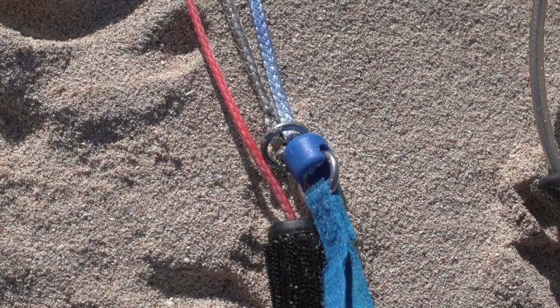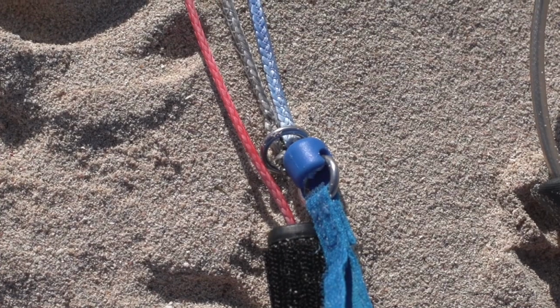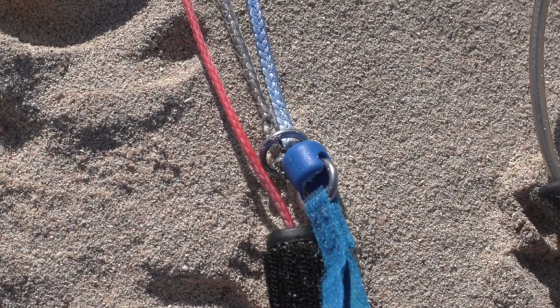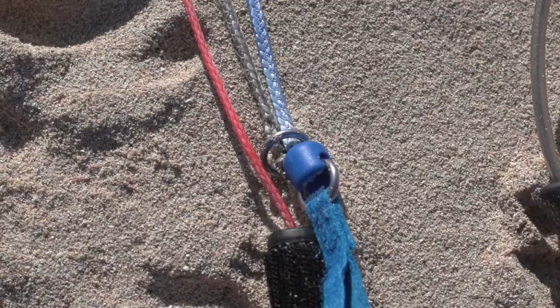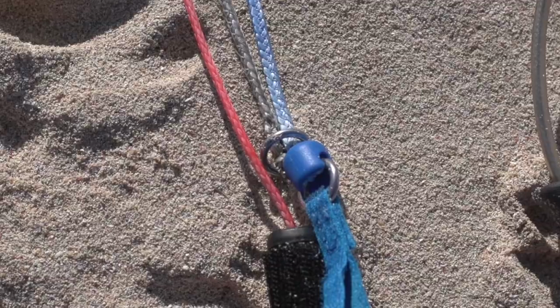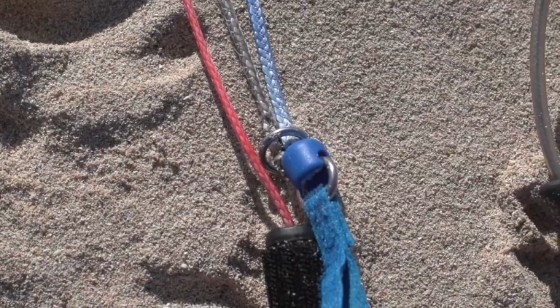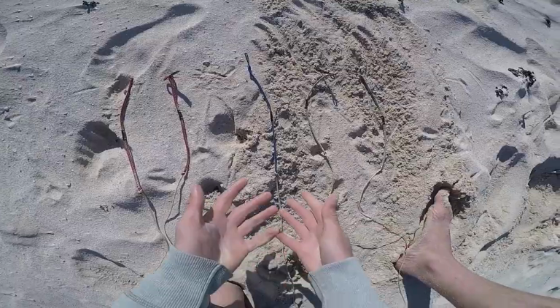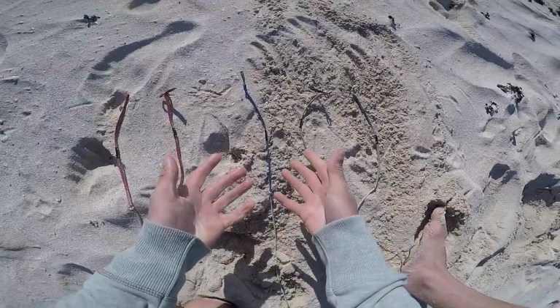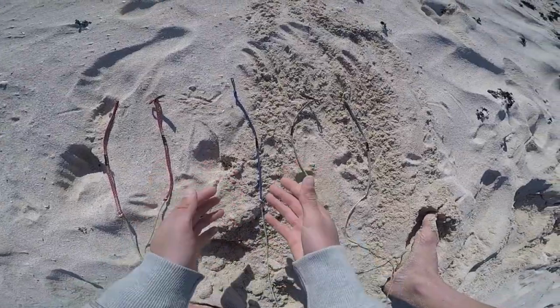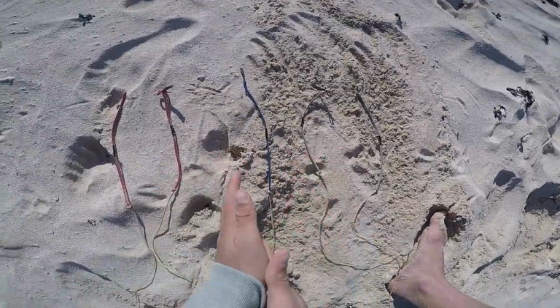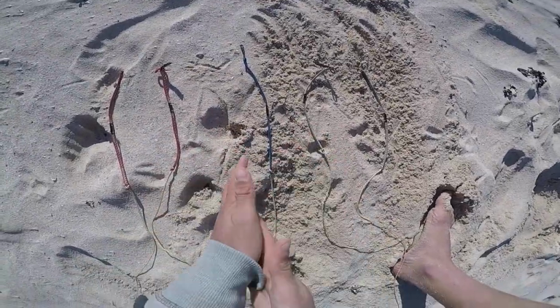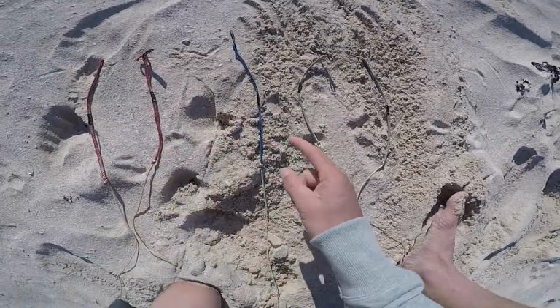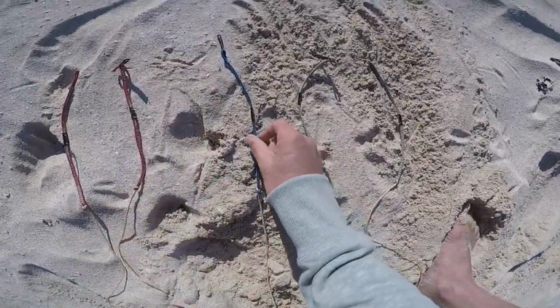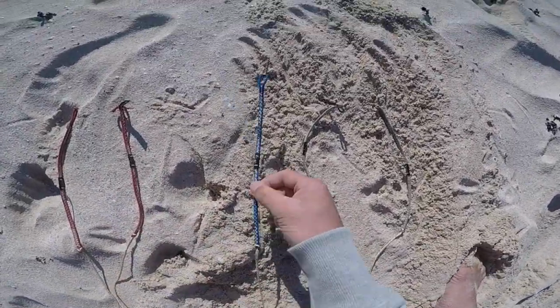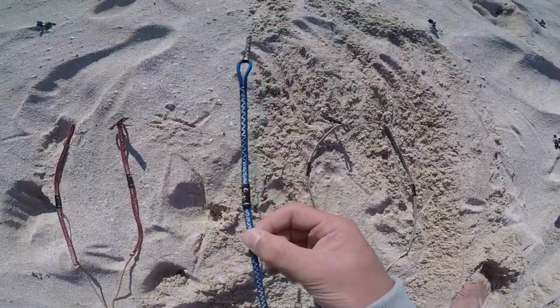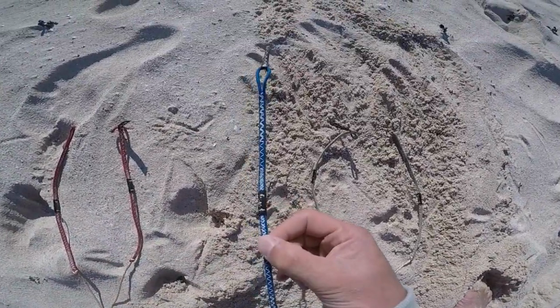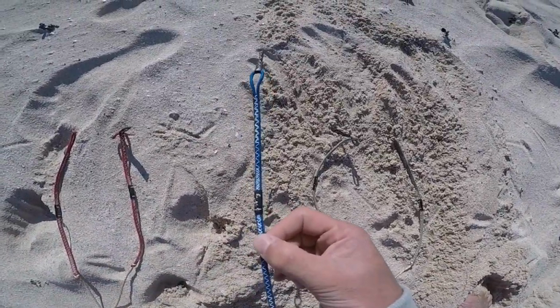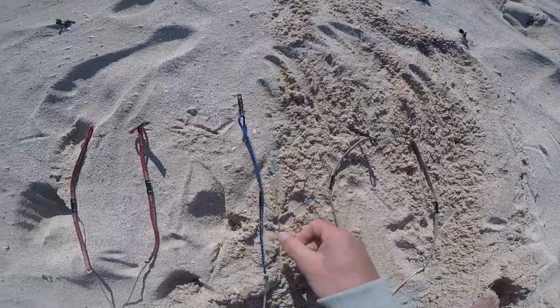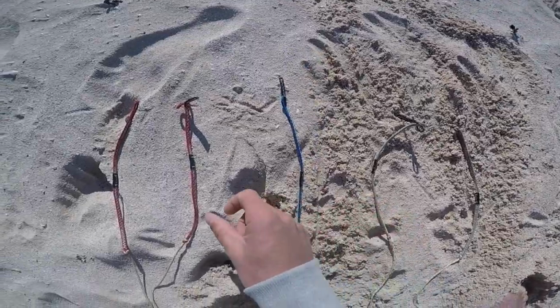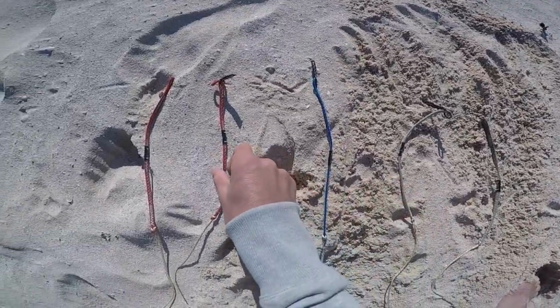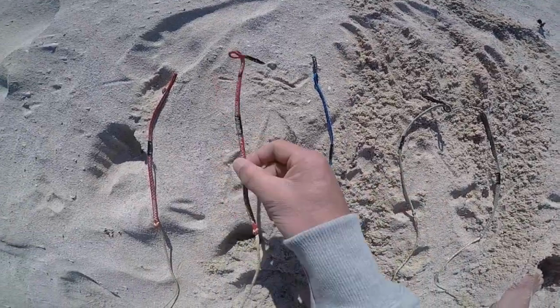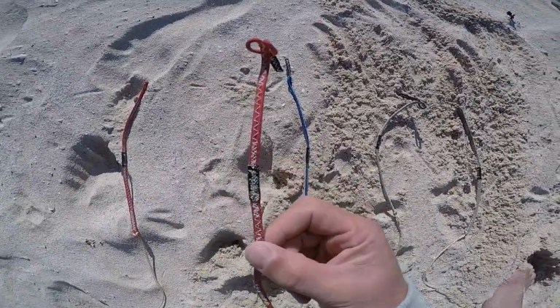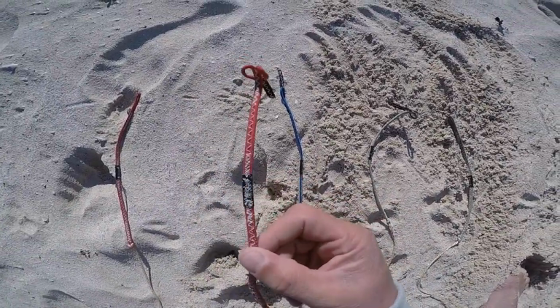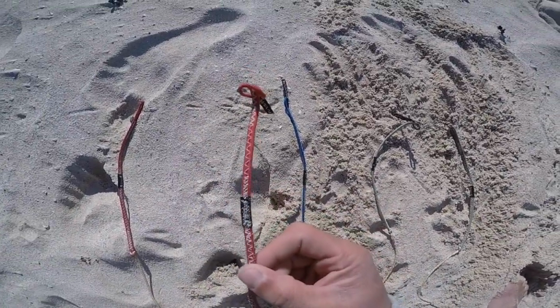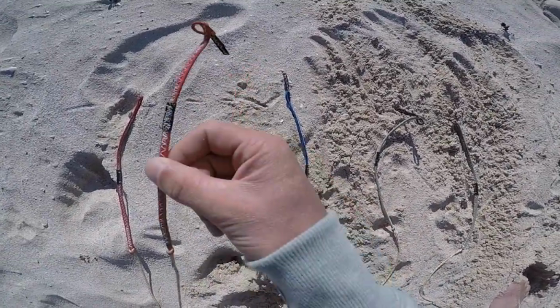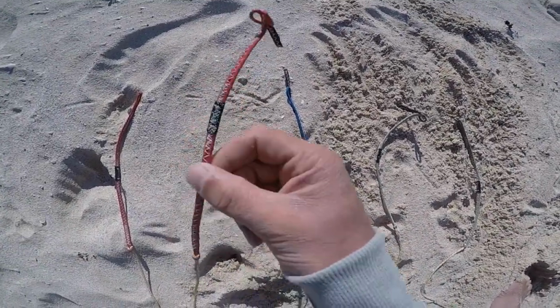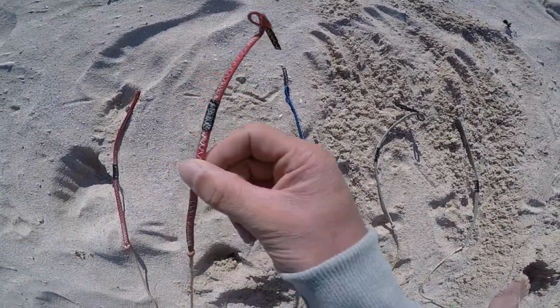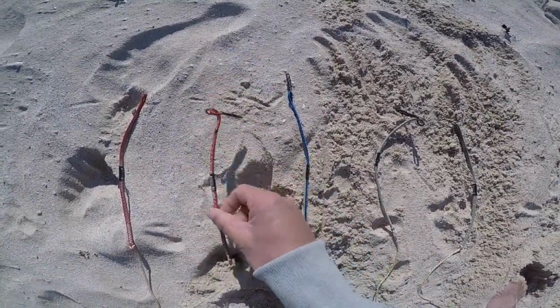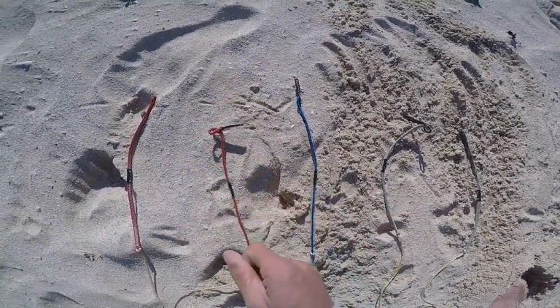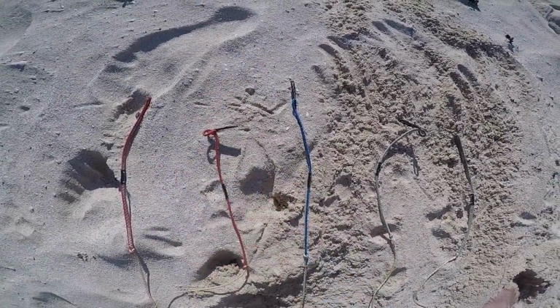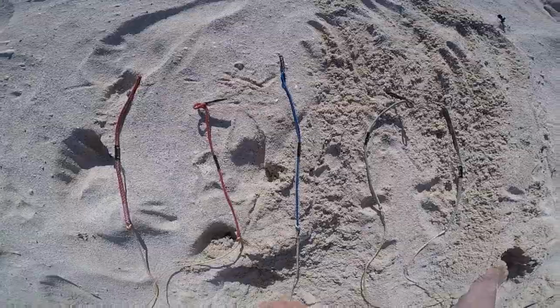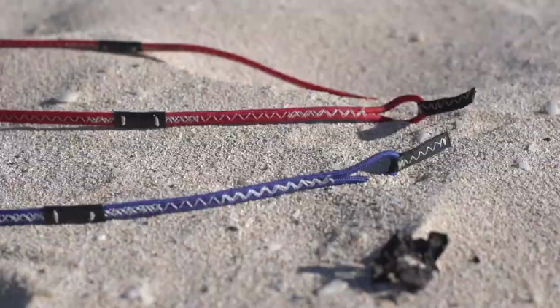Once you have all five lines laid out, you will see the fifth line — the blue fifth line — is in the center, and the red center line is your current front line quick release line.